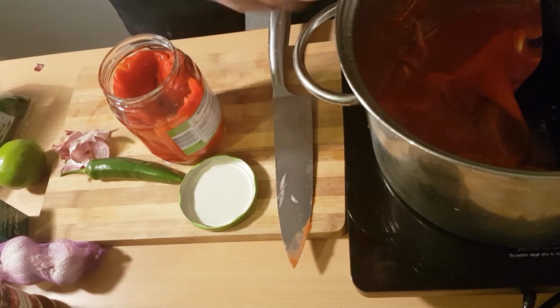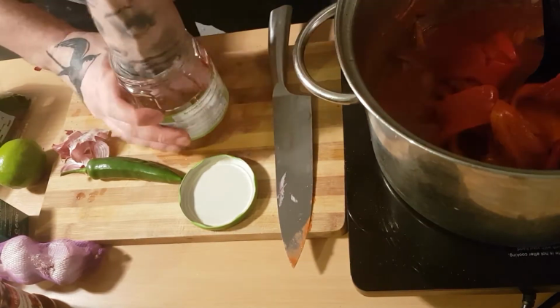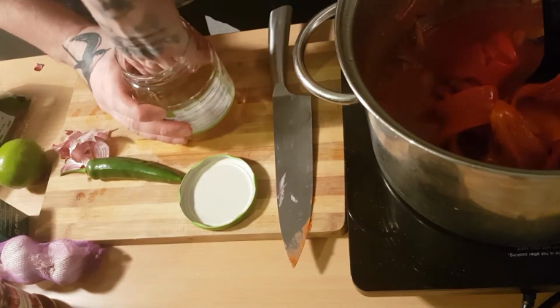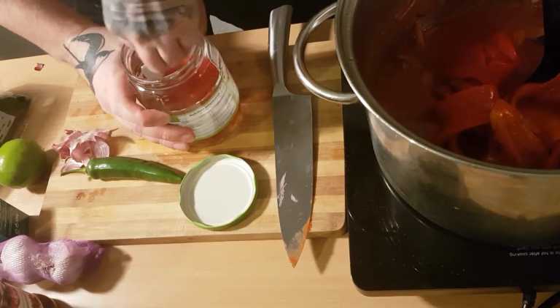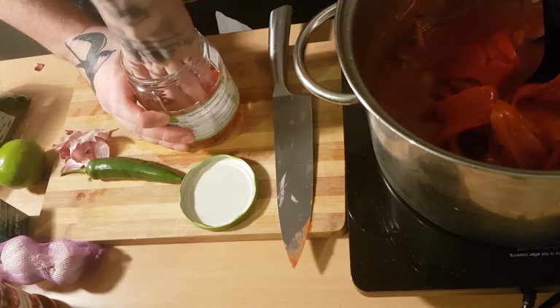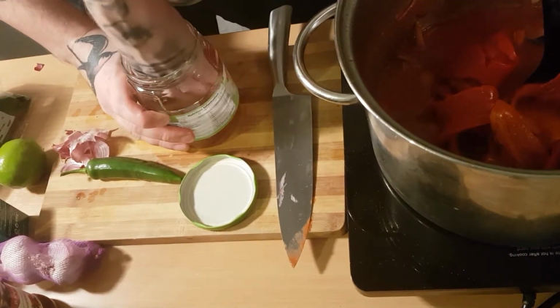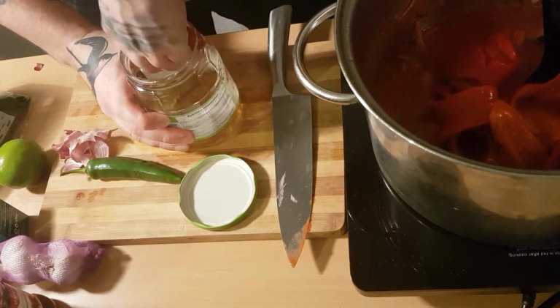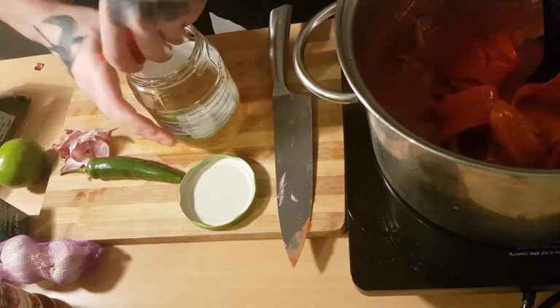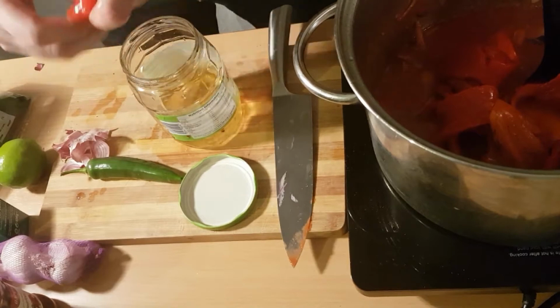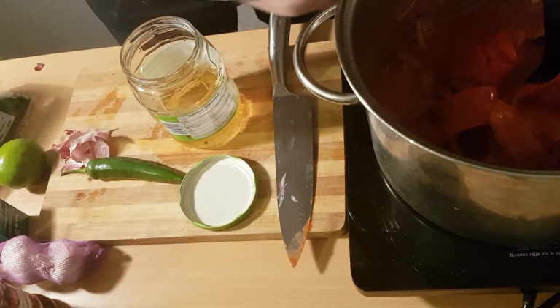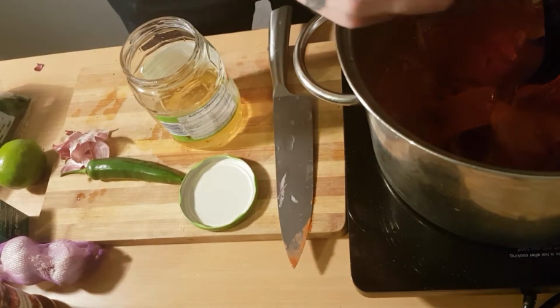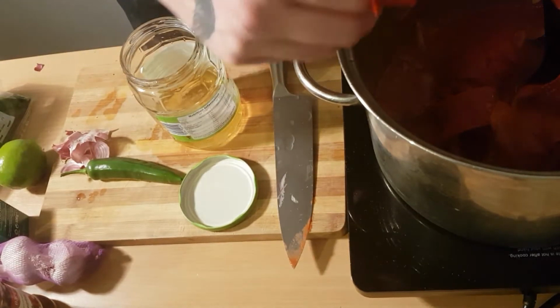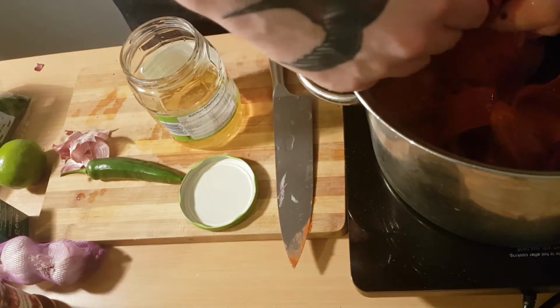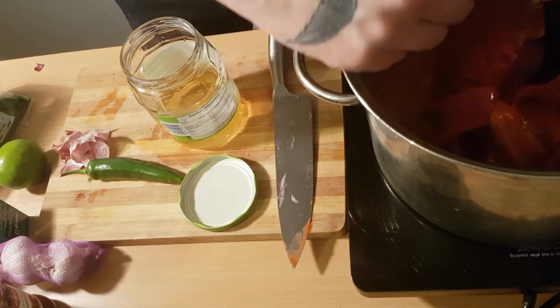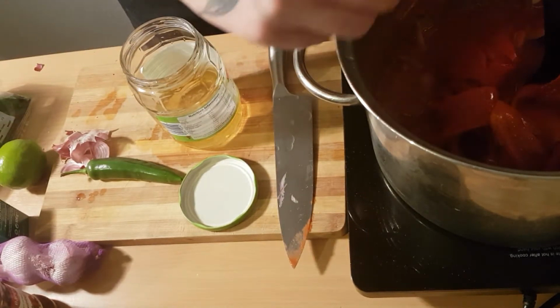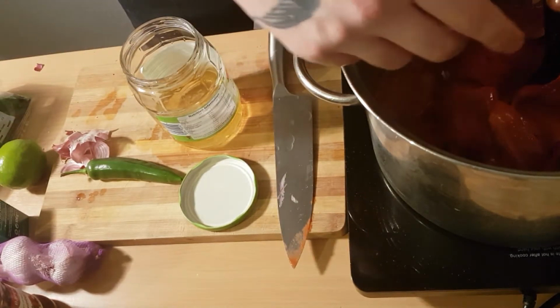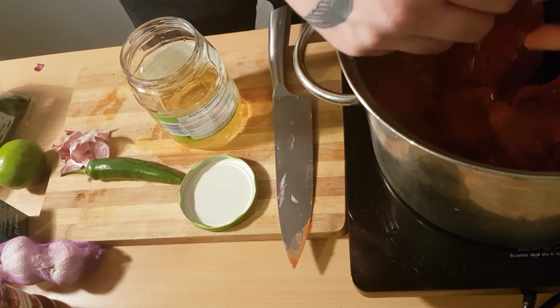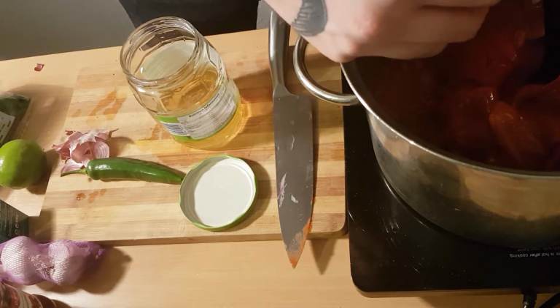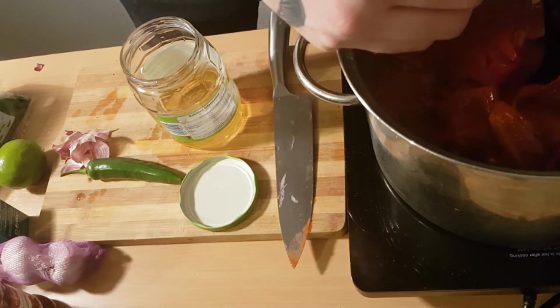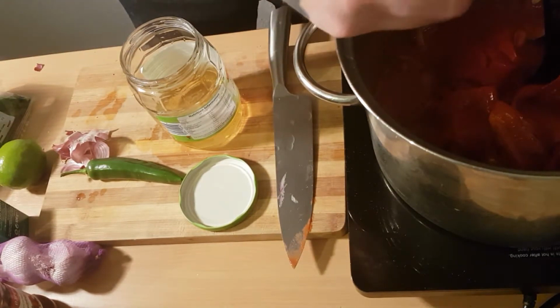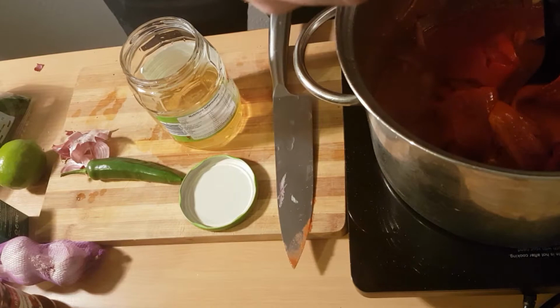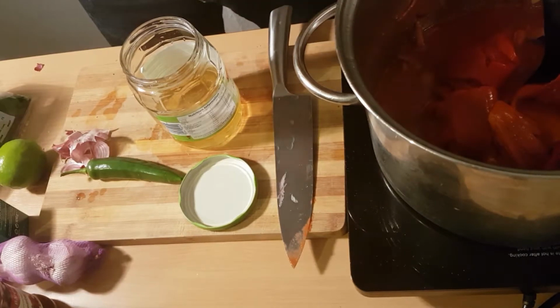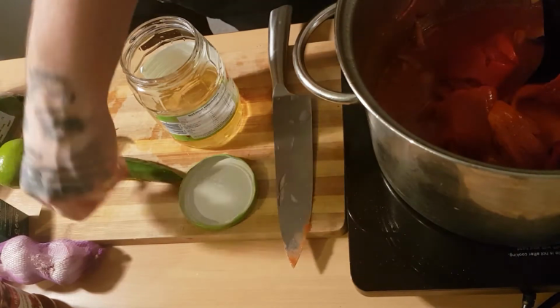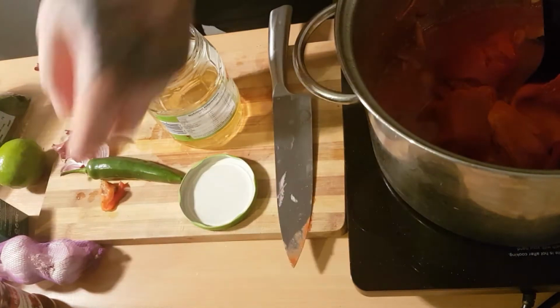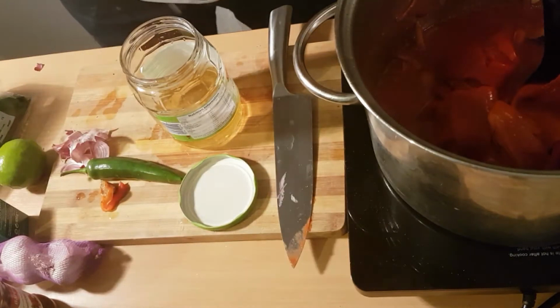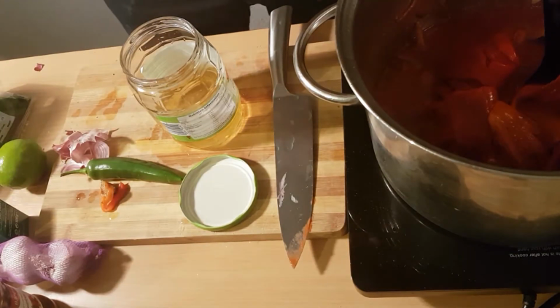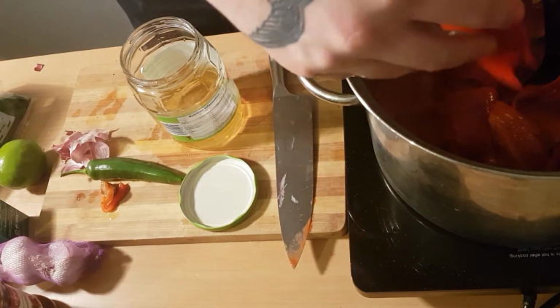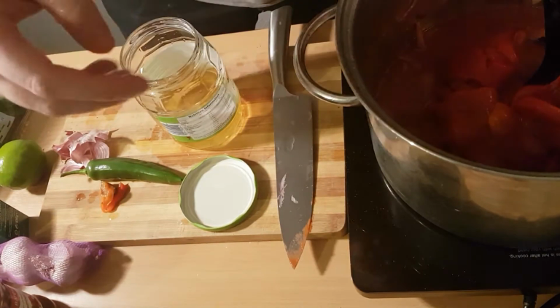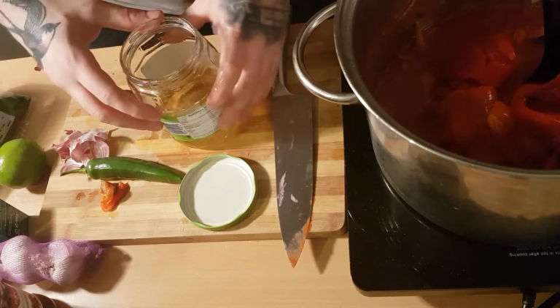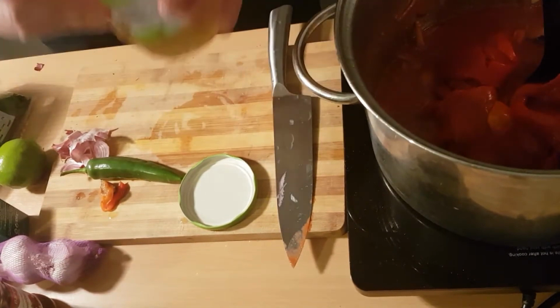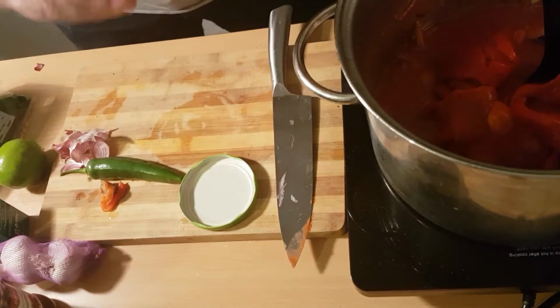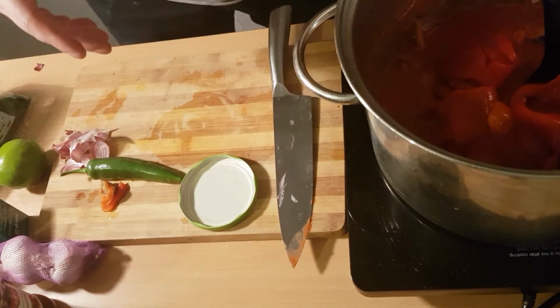I also put some bay leaves in at this point and I also poured some juice out of the jar into the broth. It's got great flavour in it — it's sweet tangy vinegar, brilliant flavour in it.